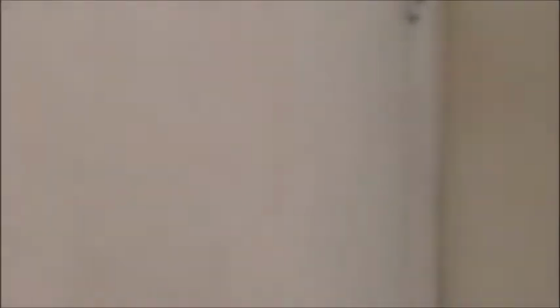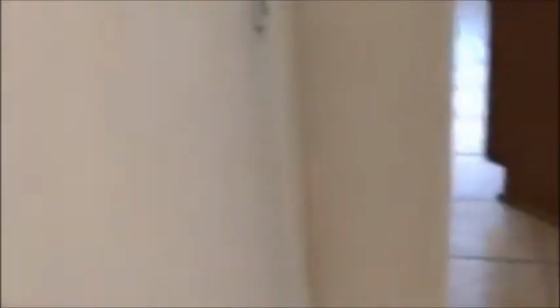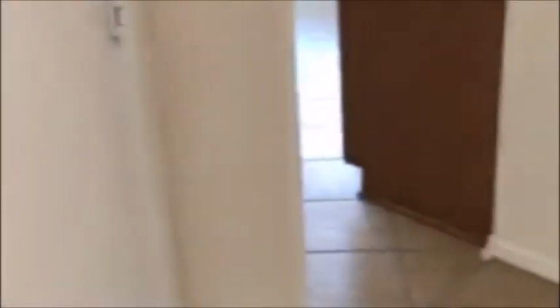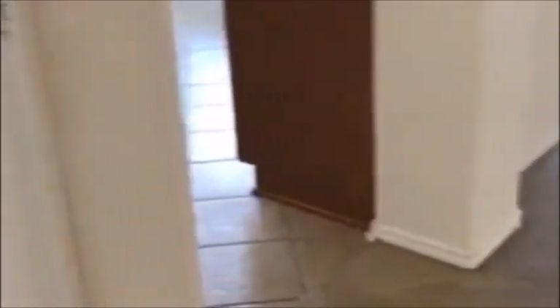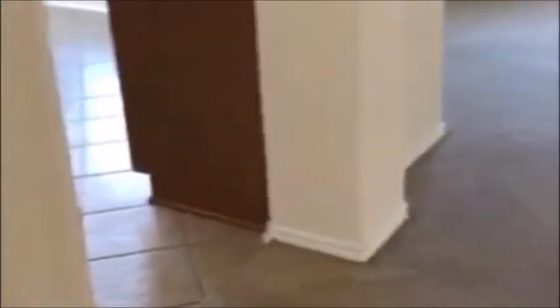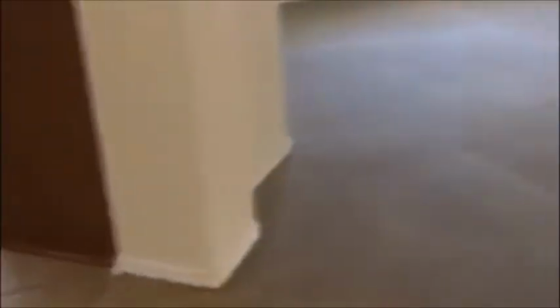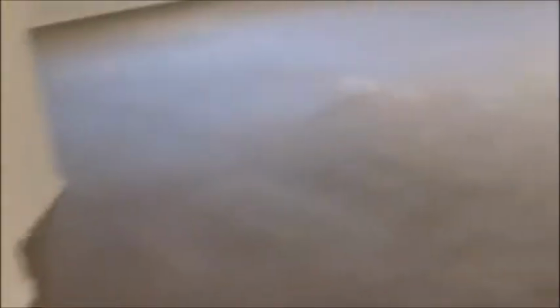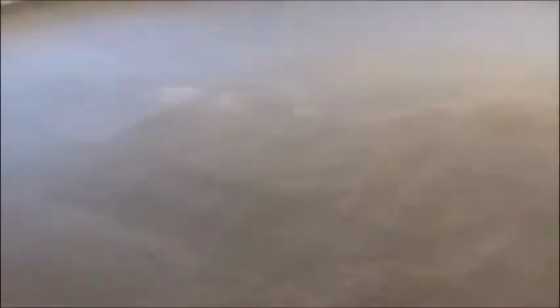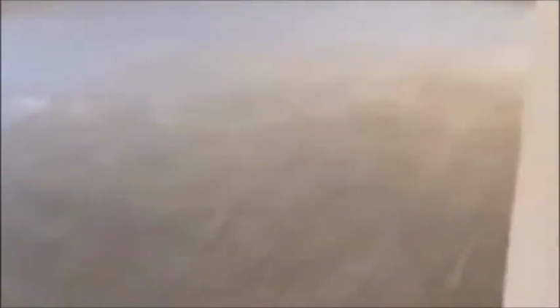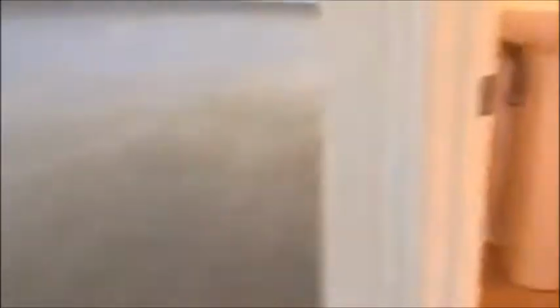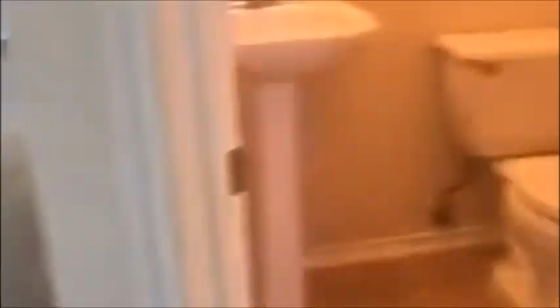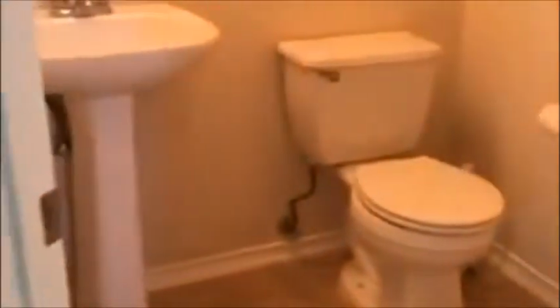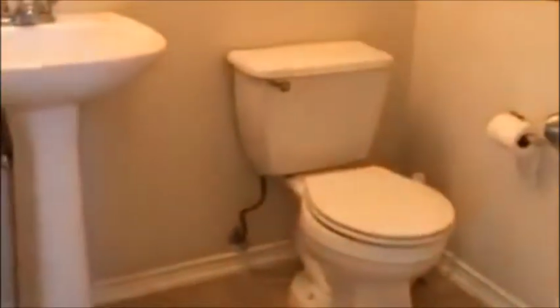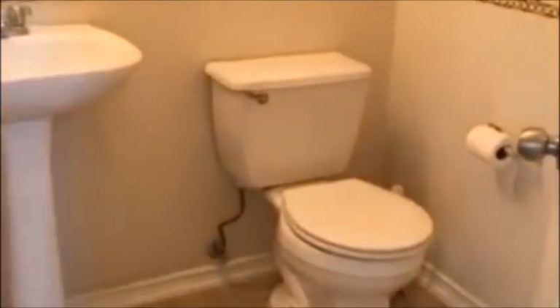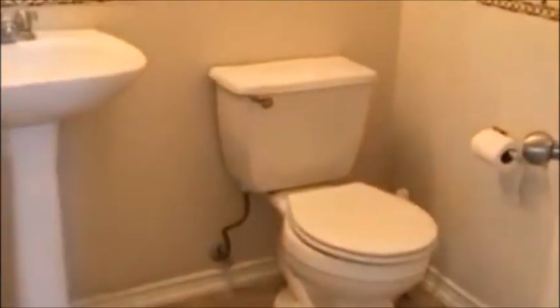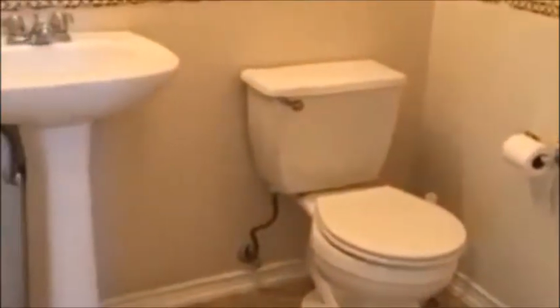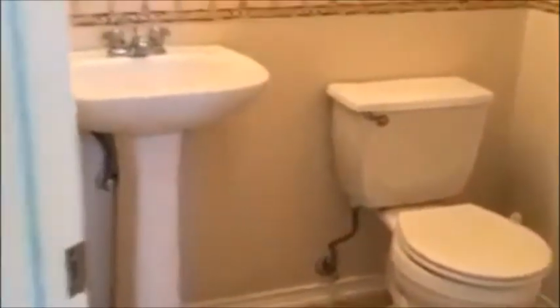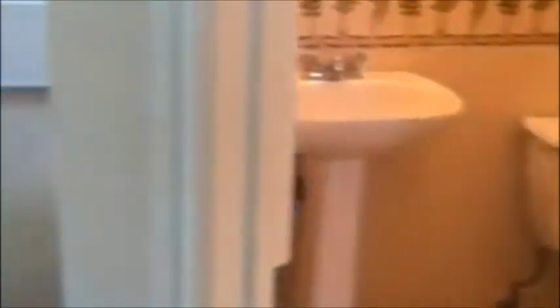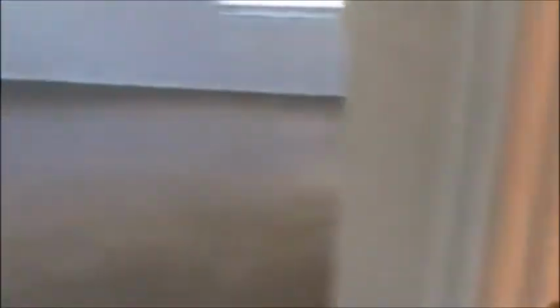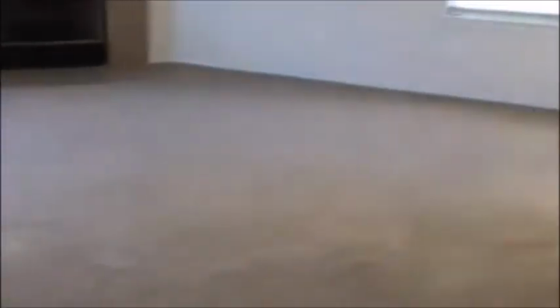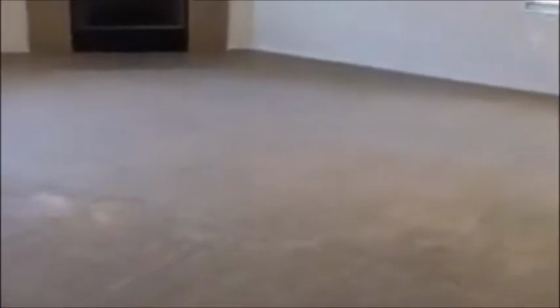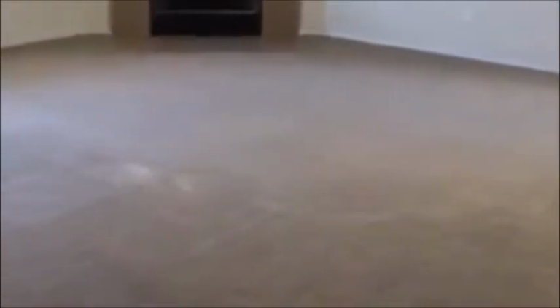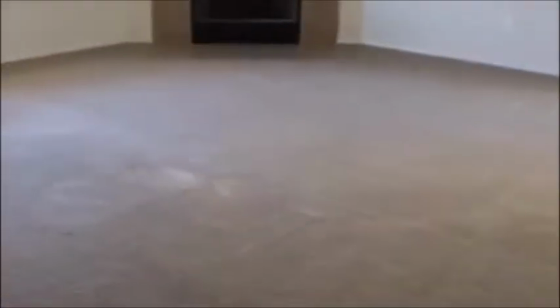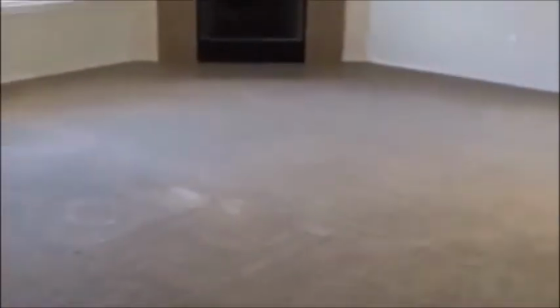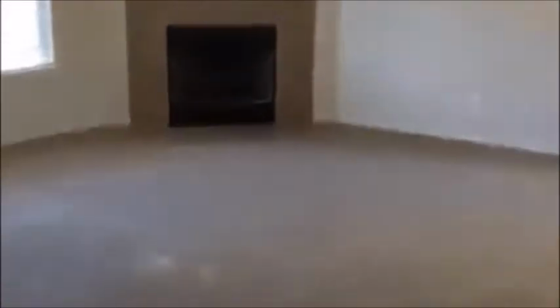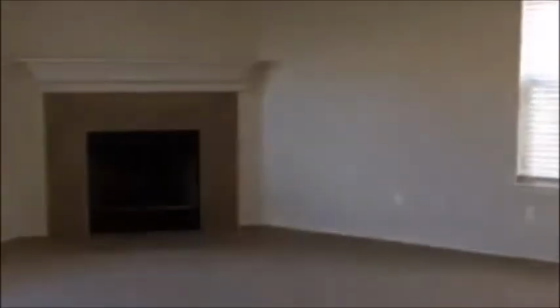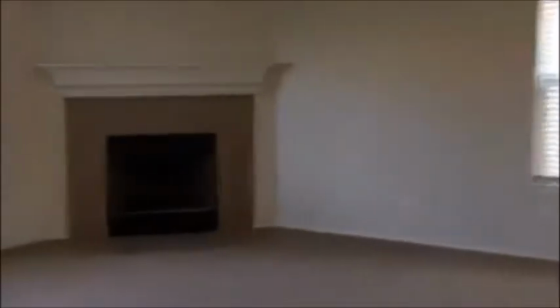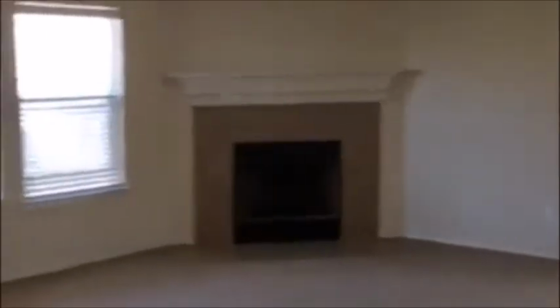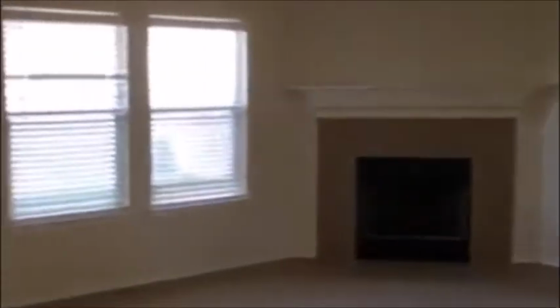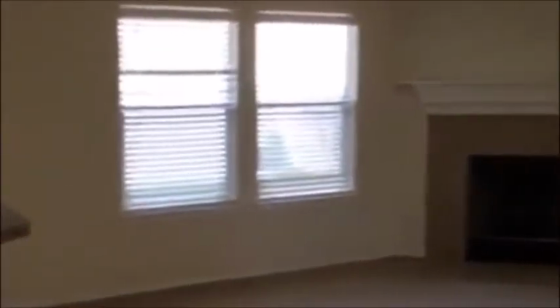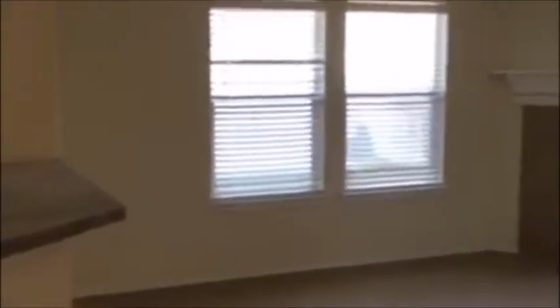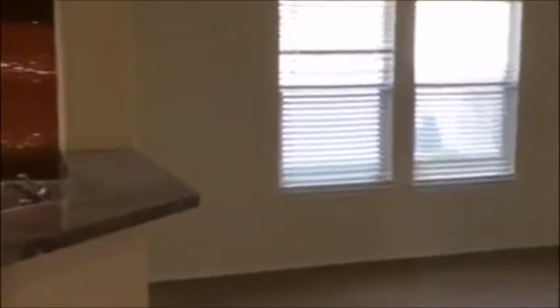Coming back out across the way, there is a half bathroom. Here's your living space — you do have a fireplace, lots of windows, and you do get lots of natural lighting coming through.